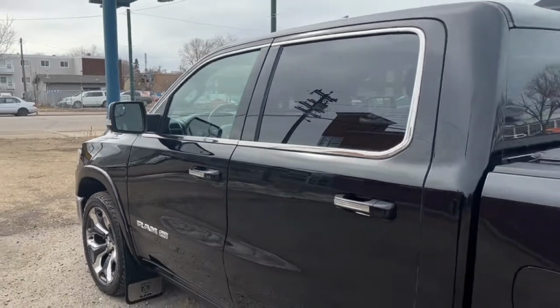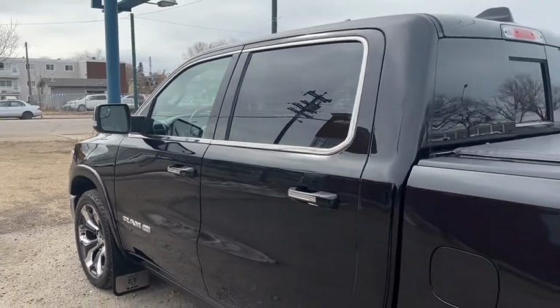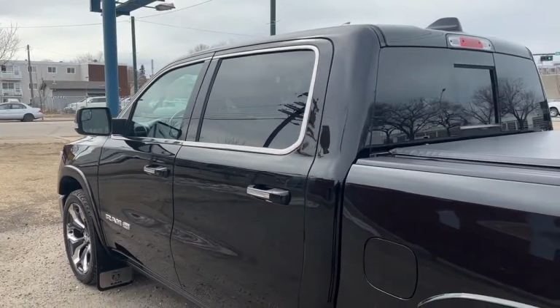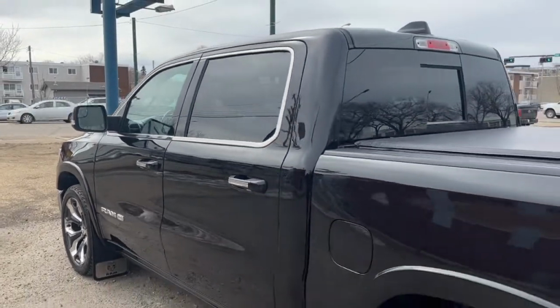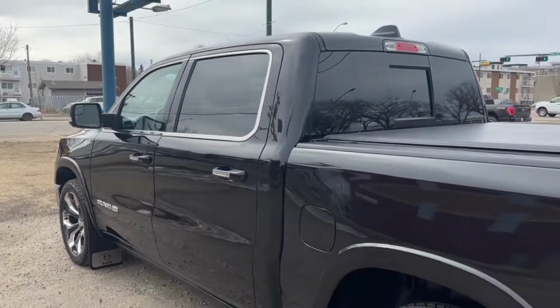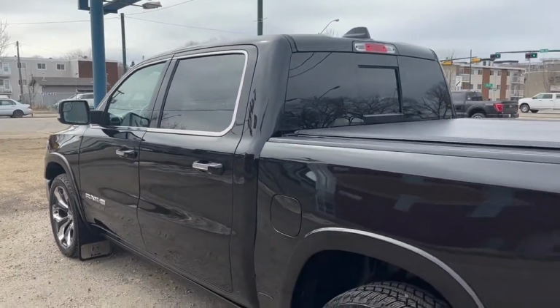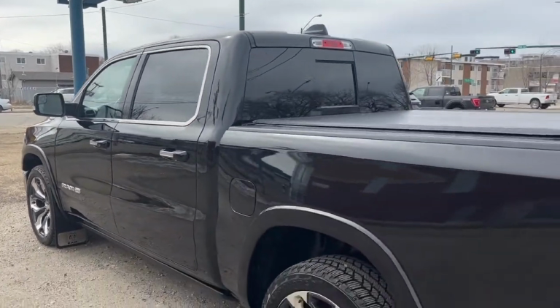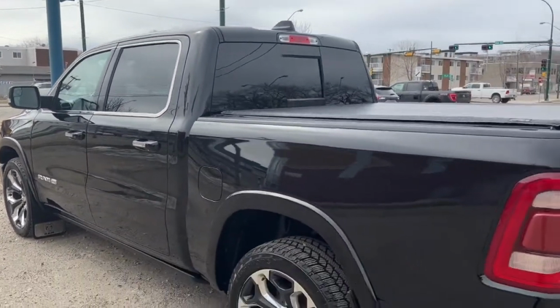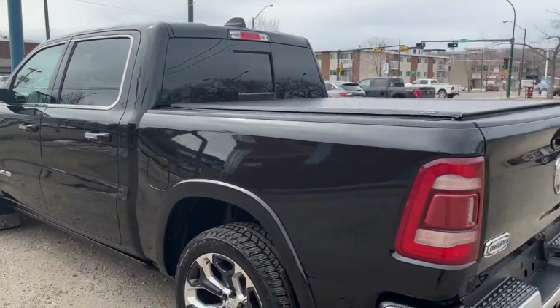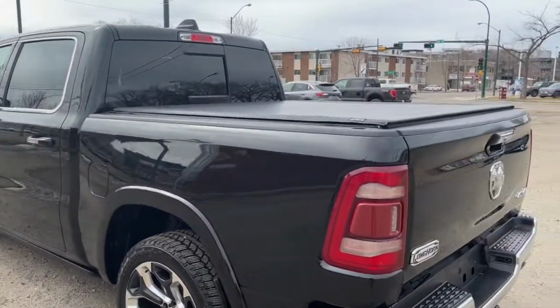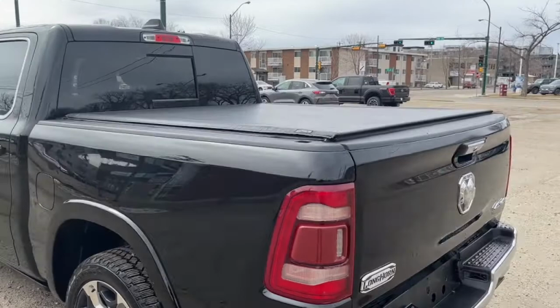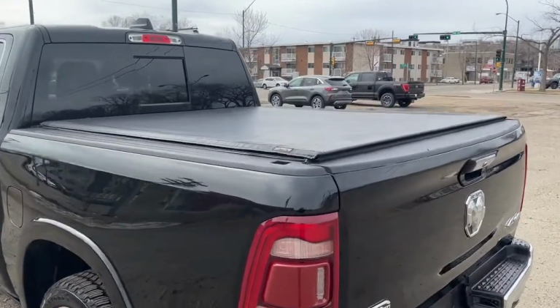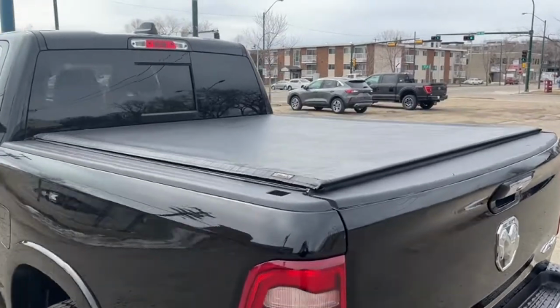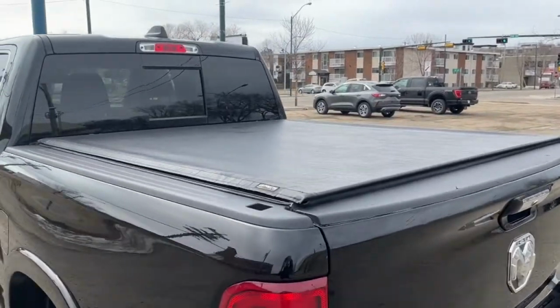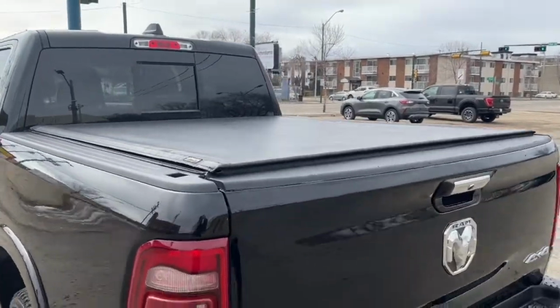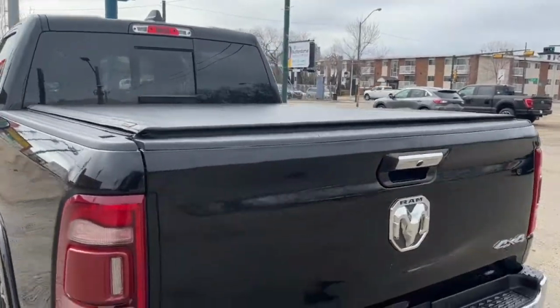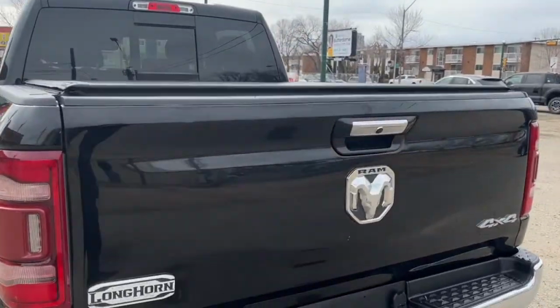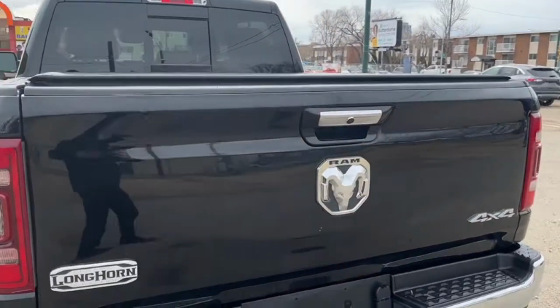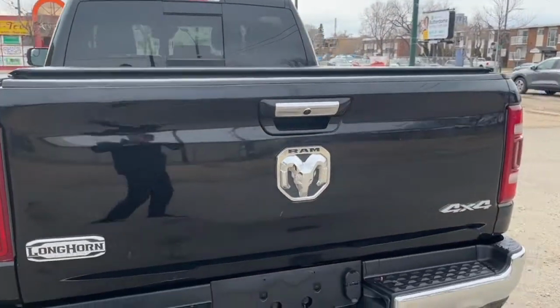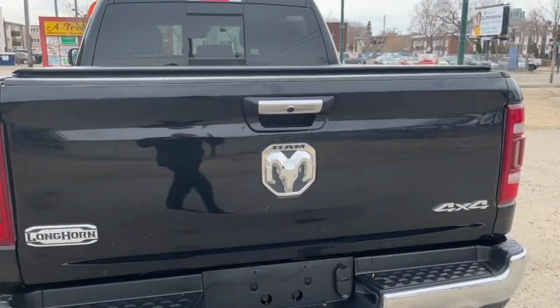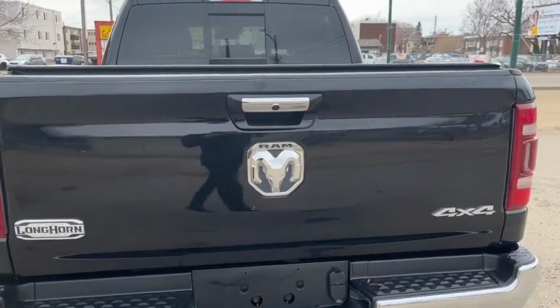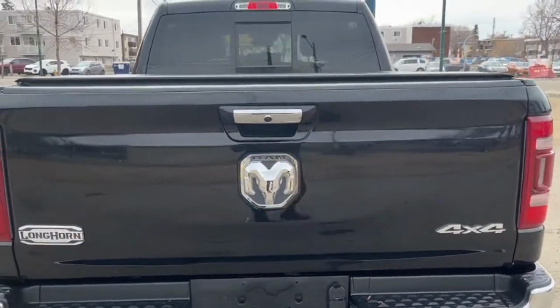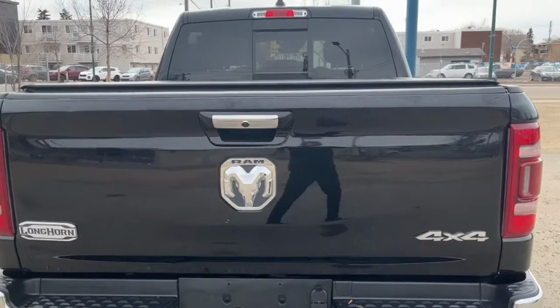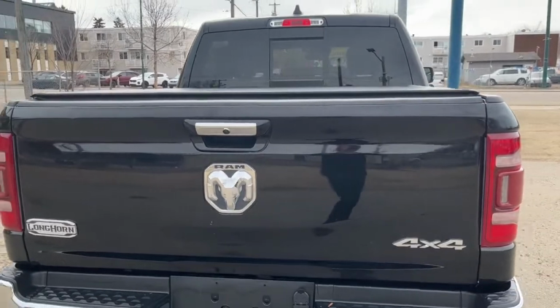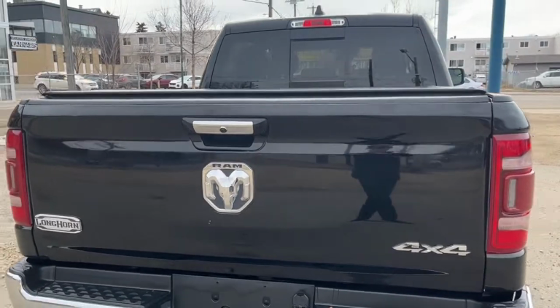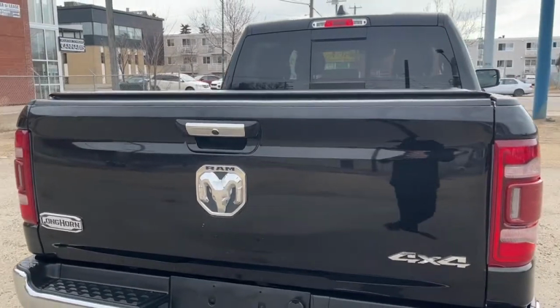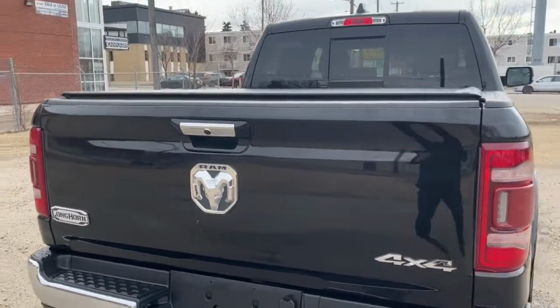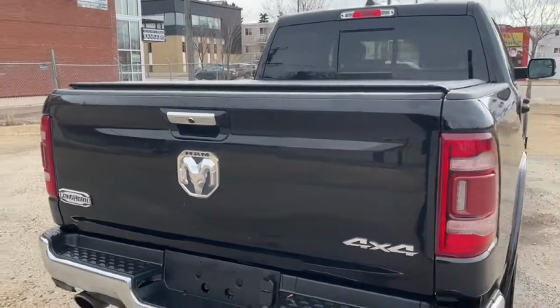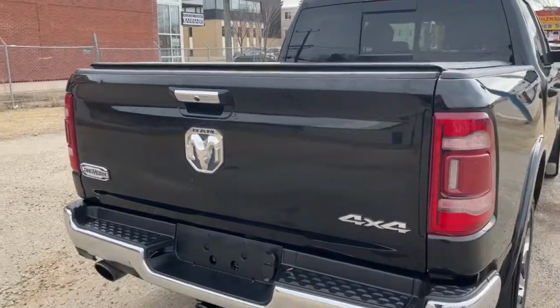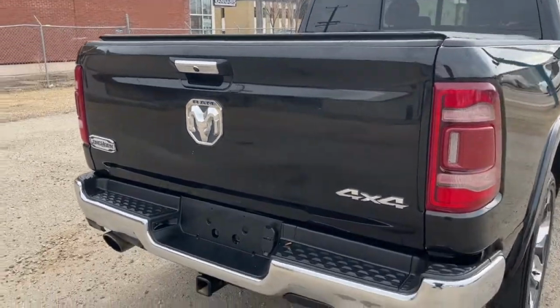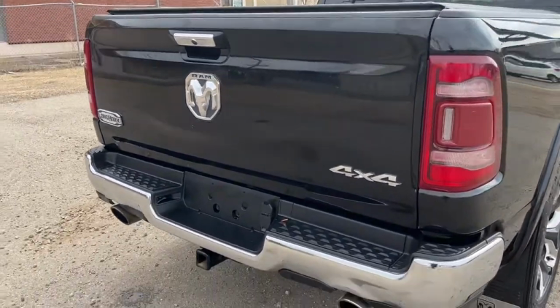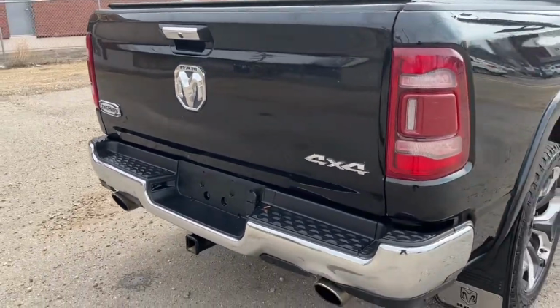The truck comes in this diamond black crystal pearl. In the back here we do have a leather tonneau cover. Coming around to the back we do have a reverse camera with sensors, and also a class 4 hitch receiver.